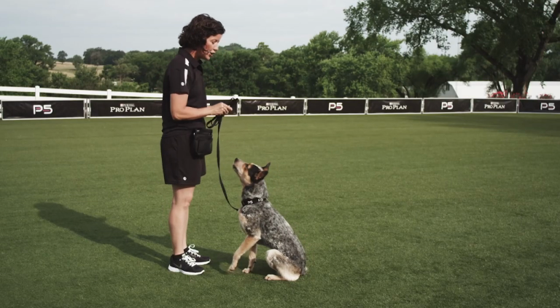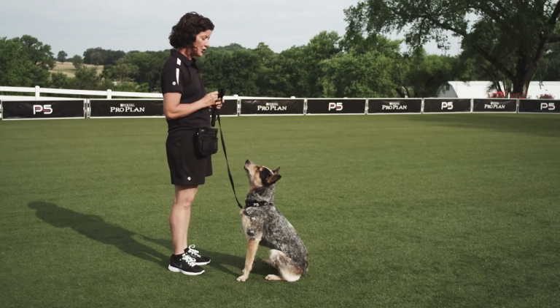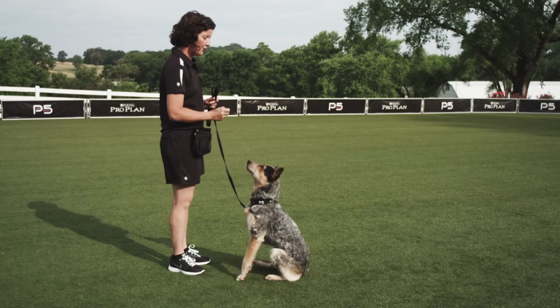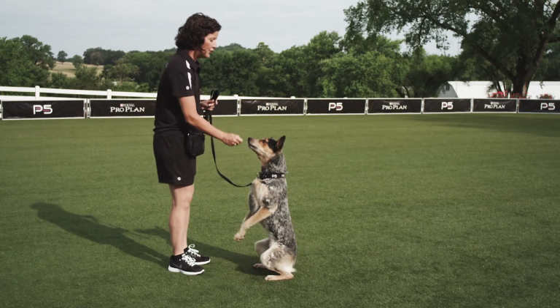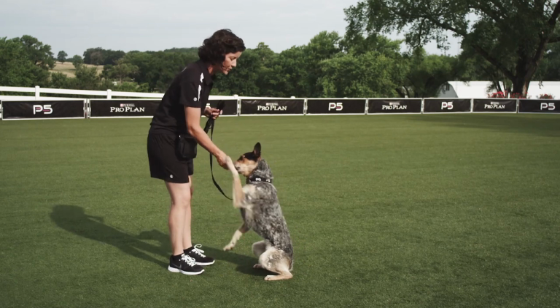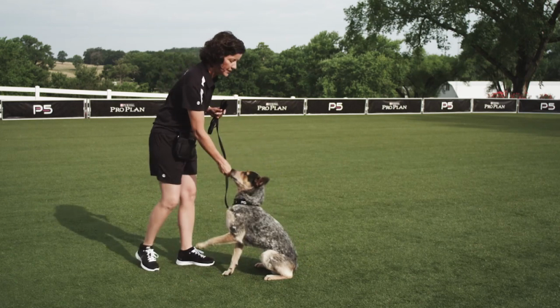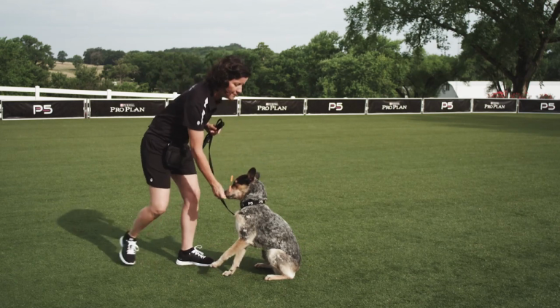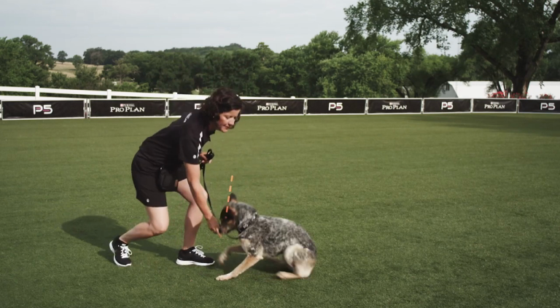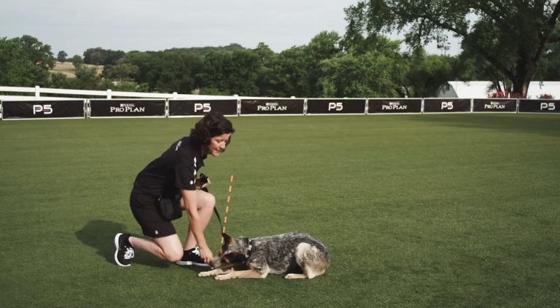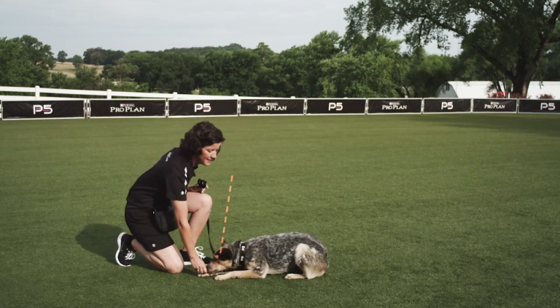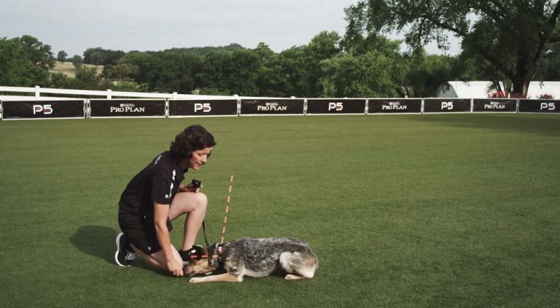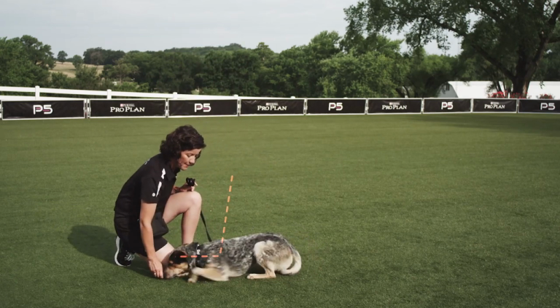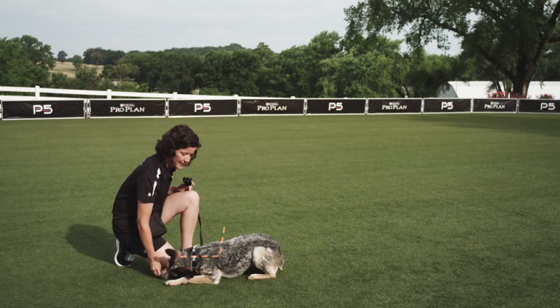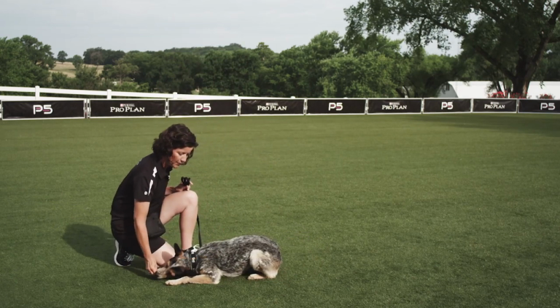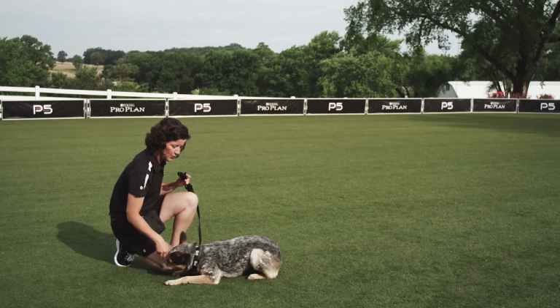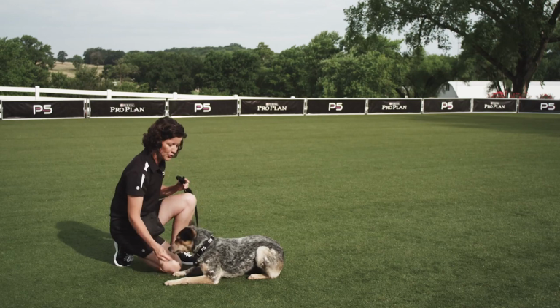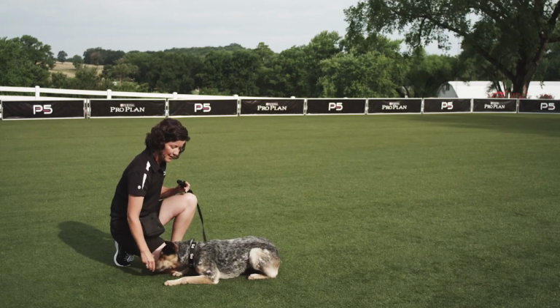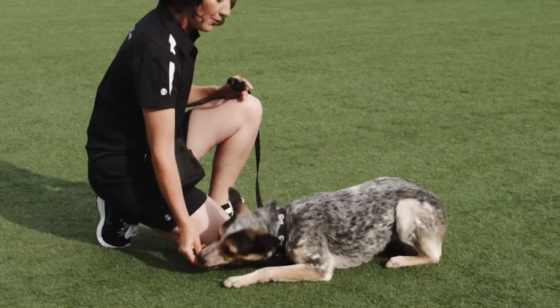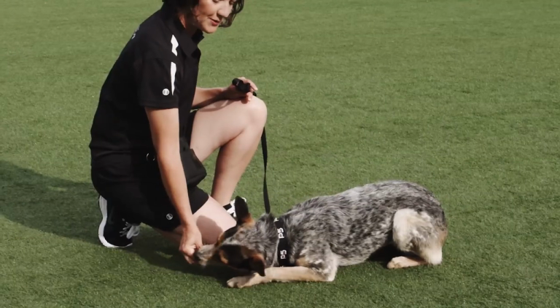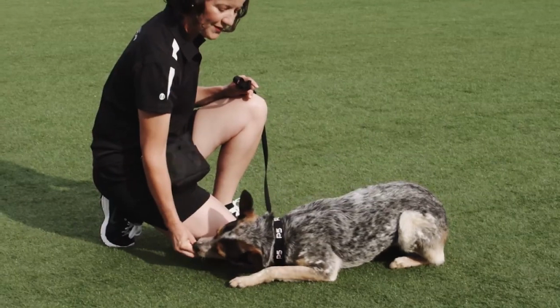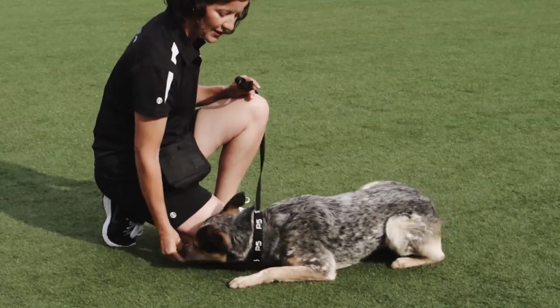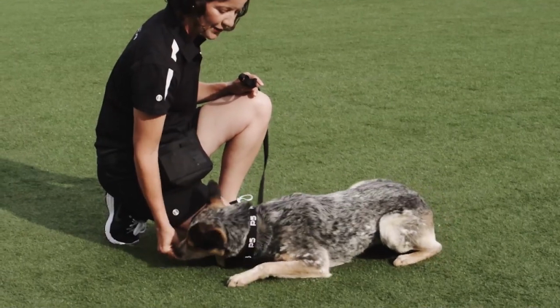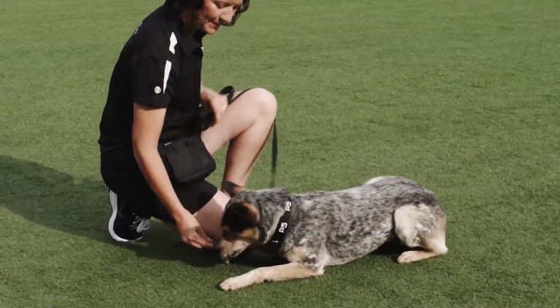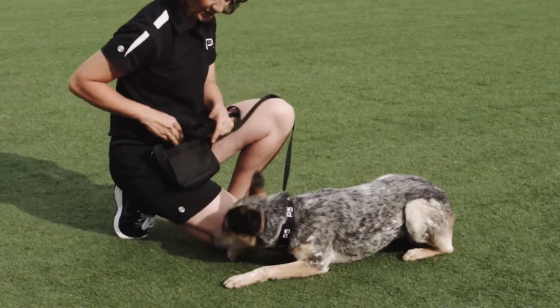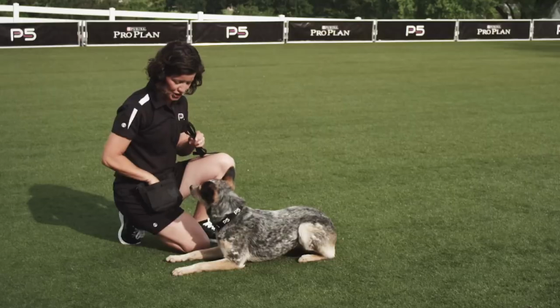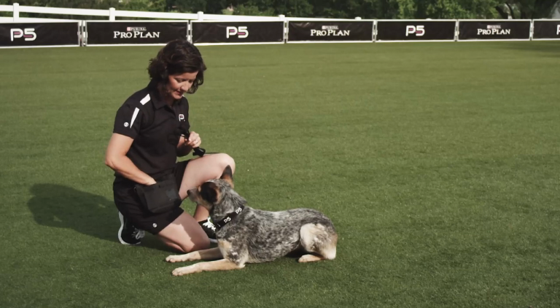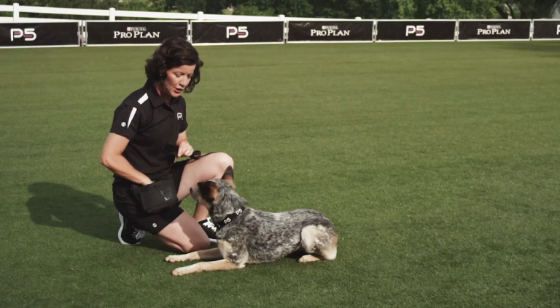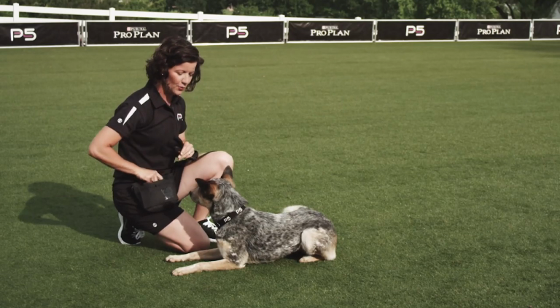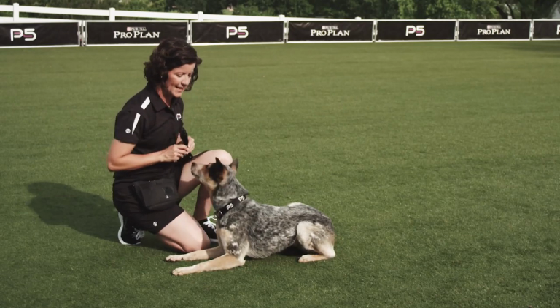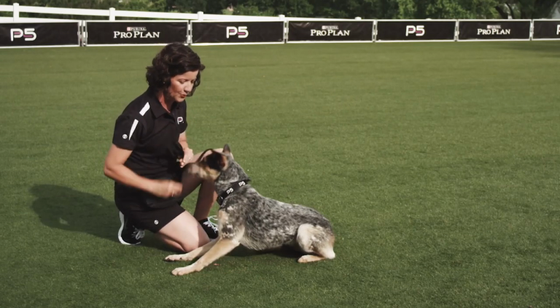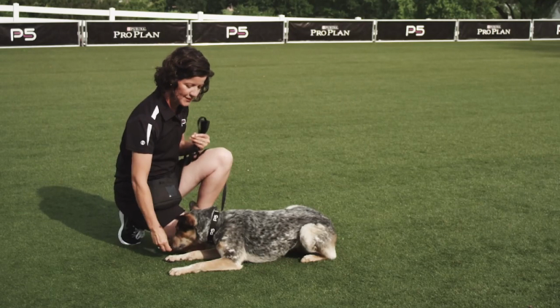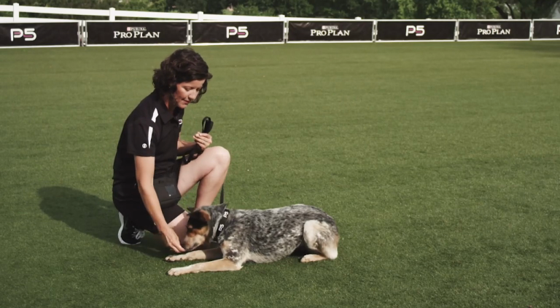Using the treat in front of their nose, we're going to lure them down into the down position by using an L motion with the treat. We're going to reward the dog while they're in that position generously, using the word 'down' to reinforce the behavior.